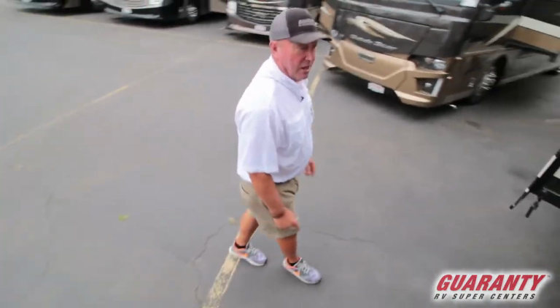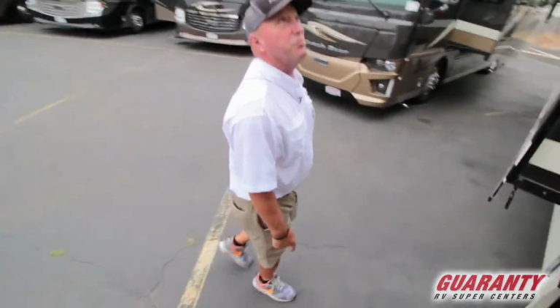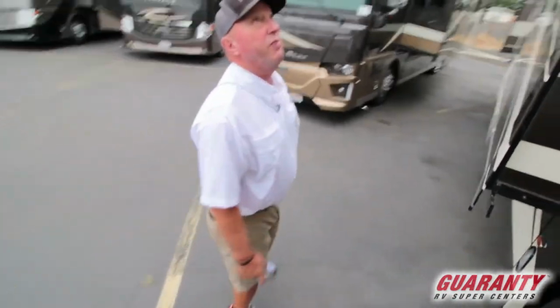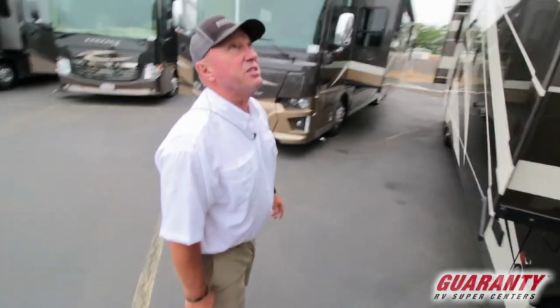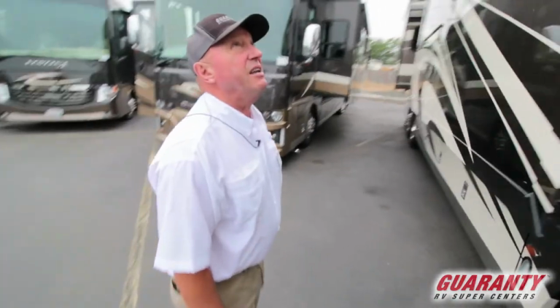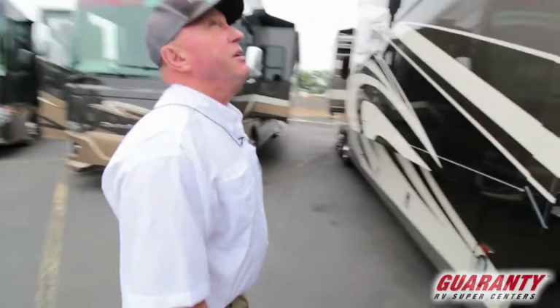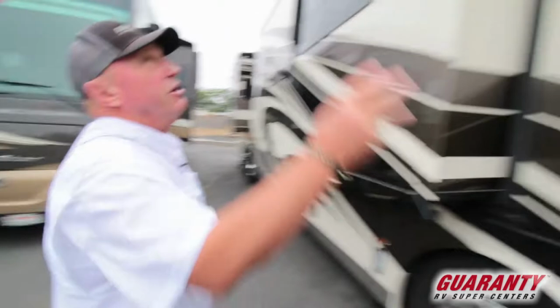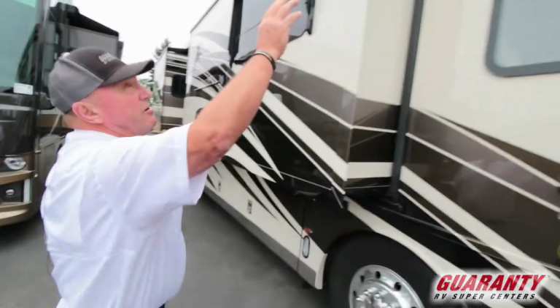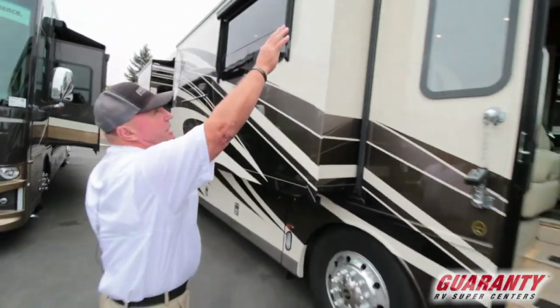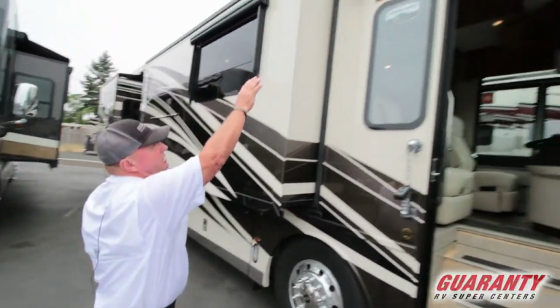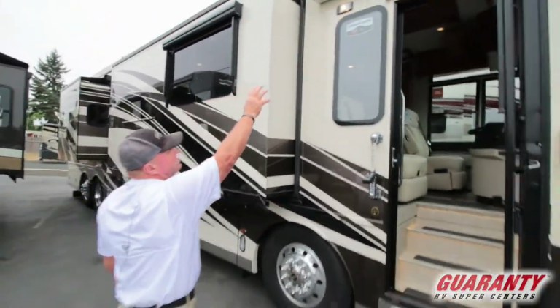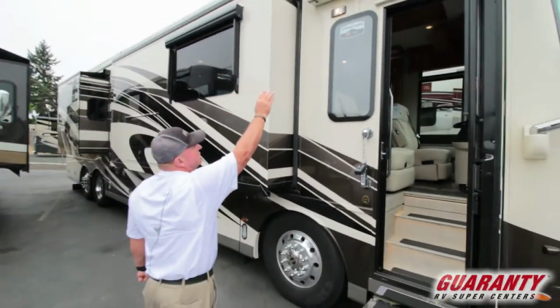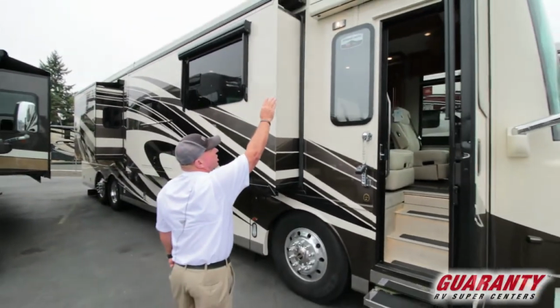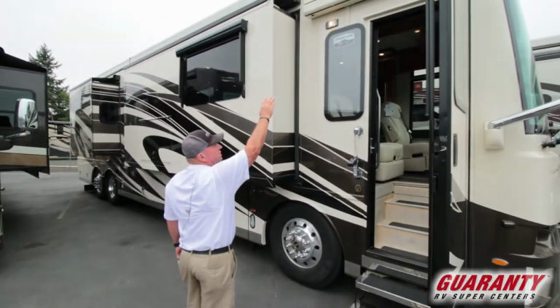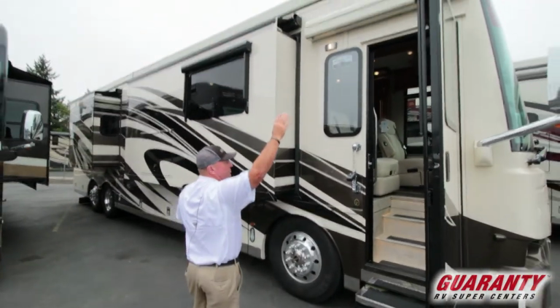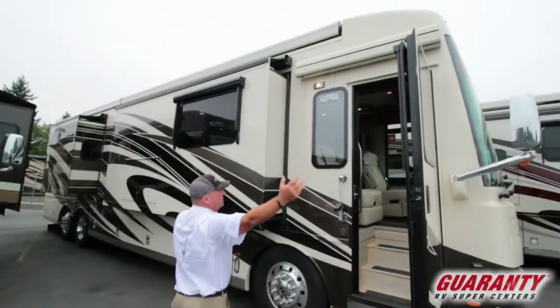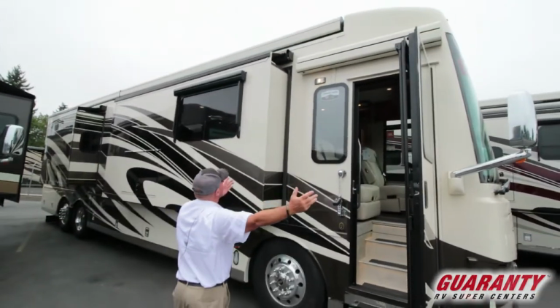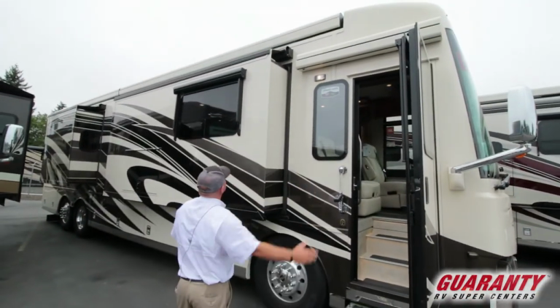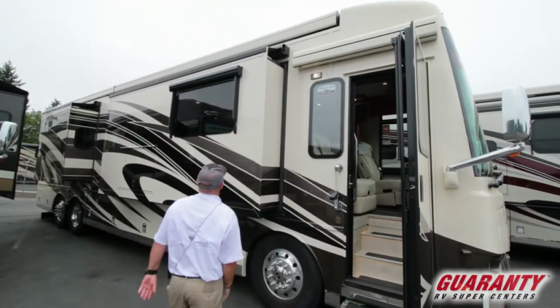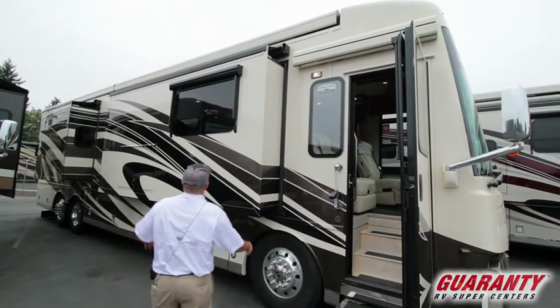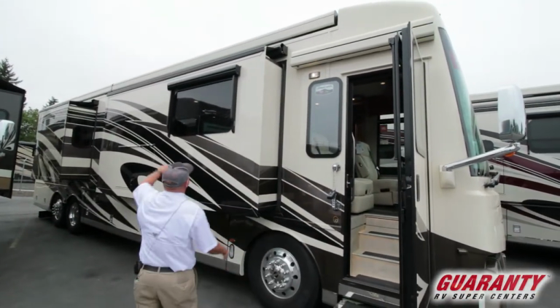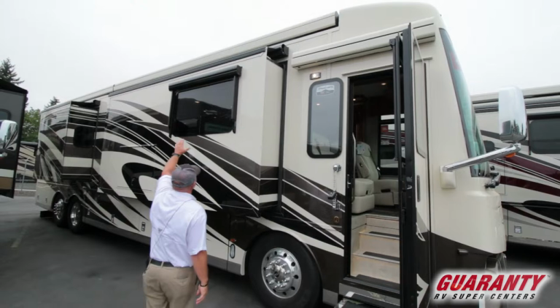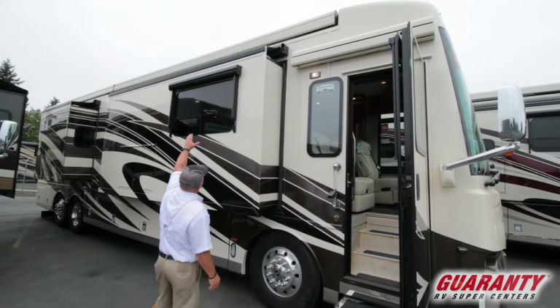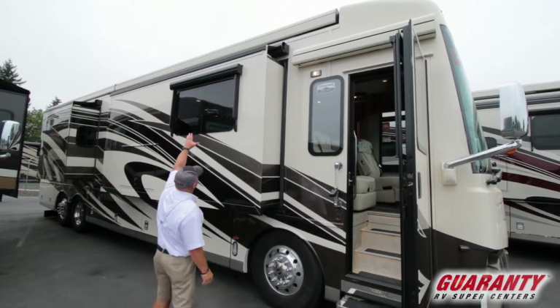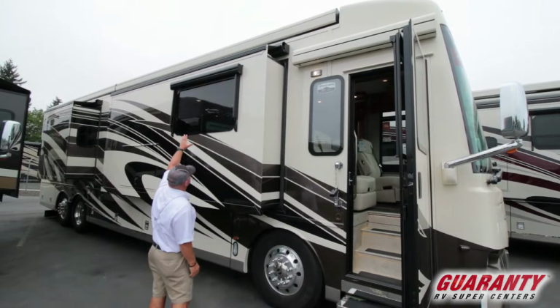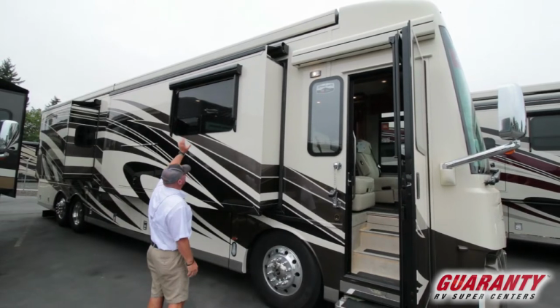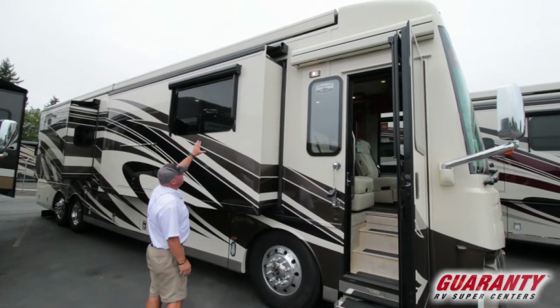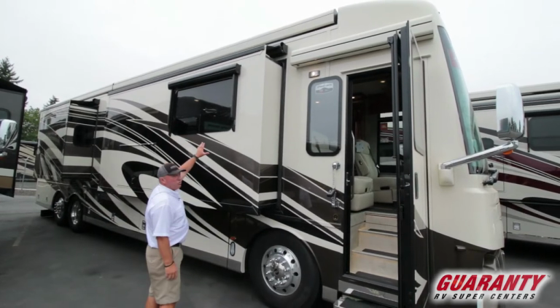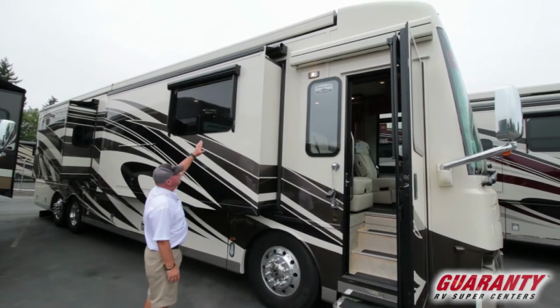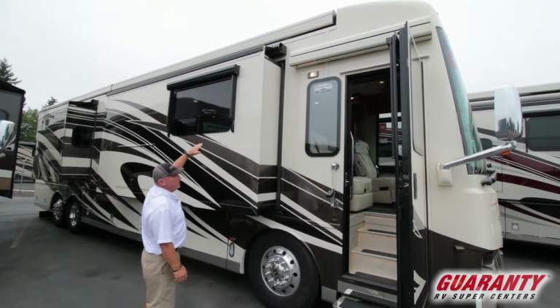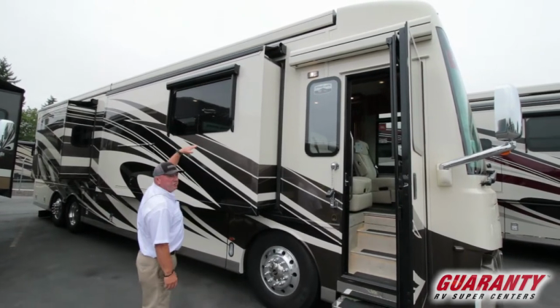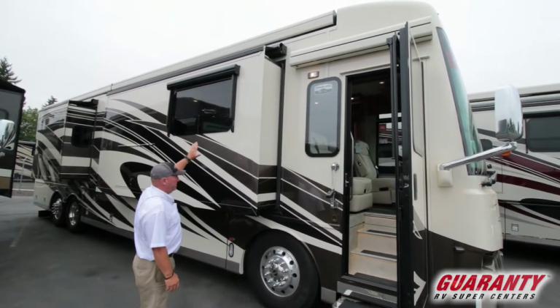Moving outside, there are LED lights underneath the awning that covers the entryway. You've also got window awnings and frameless windows that swing out from the bottom.